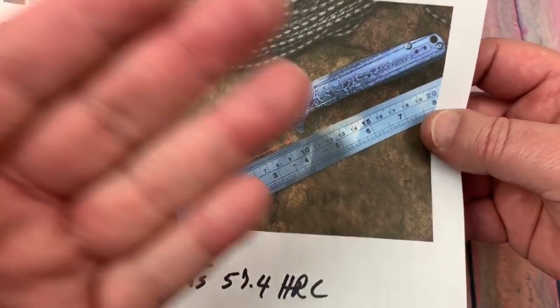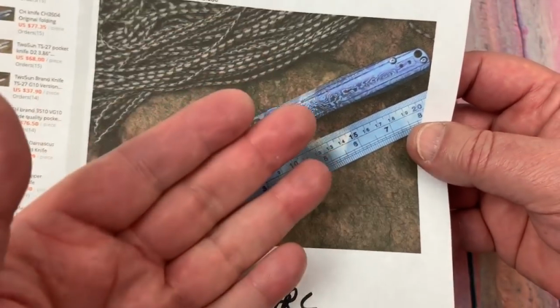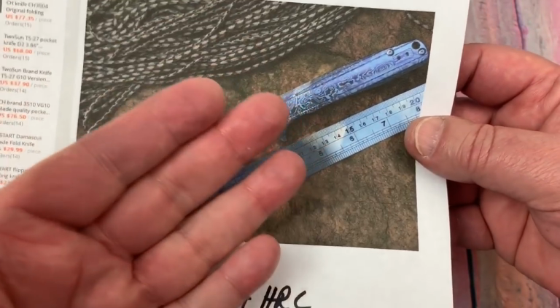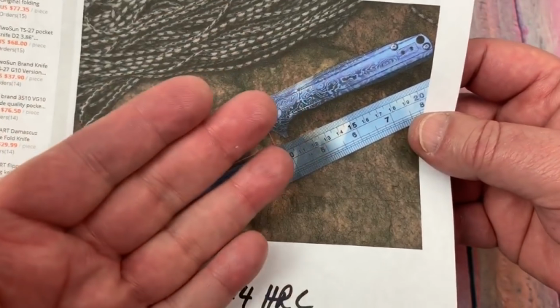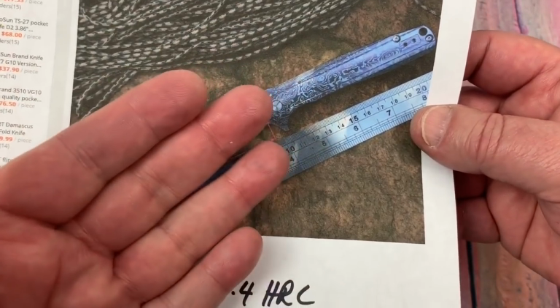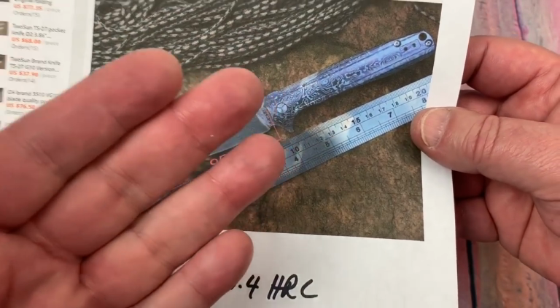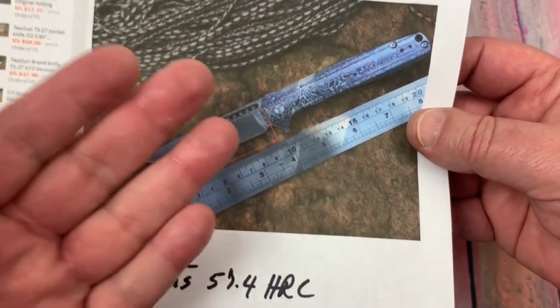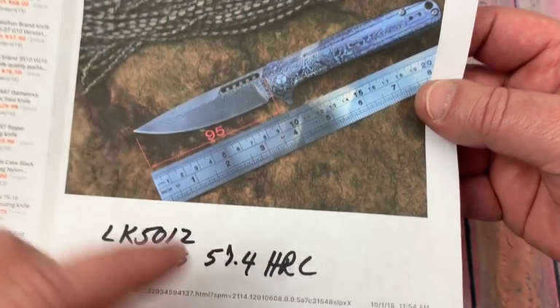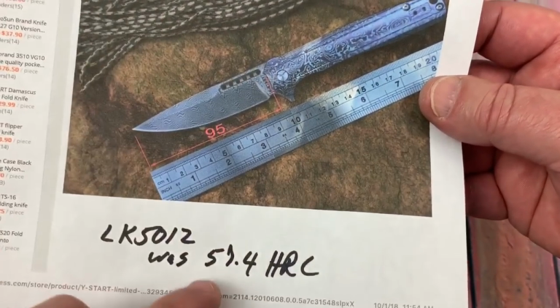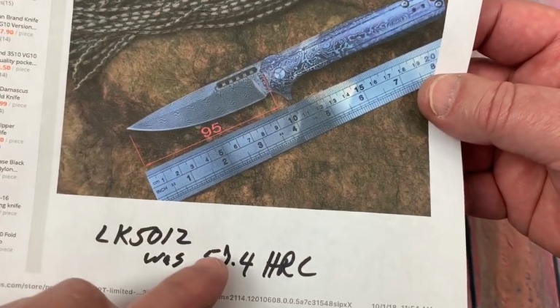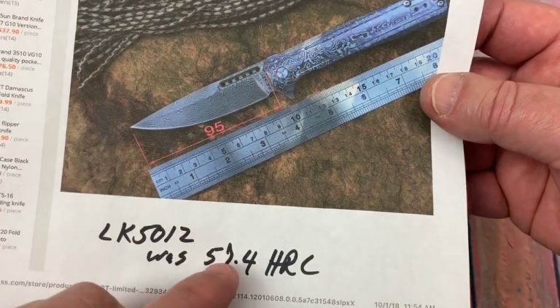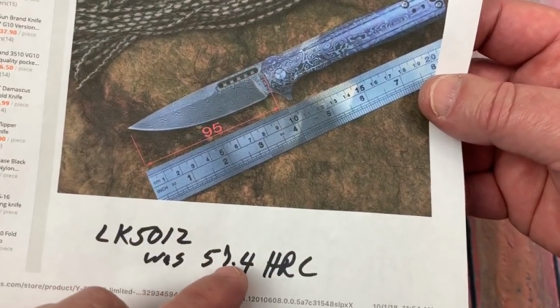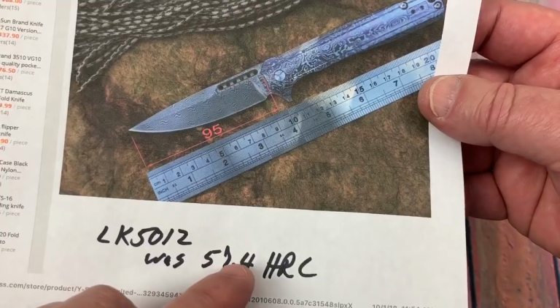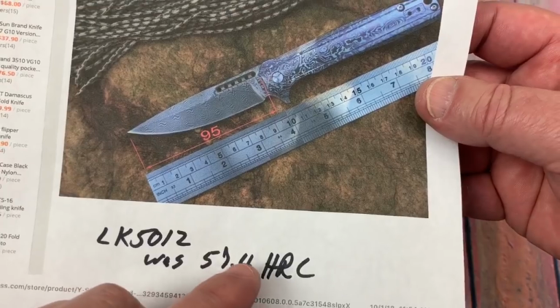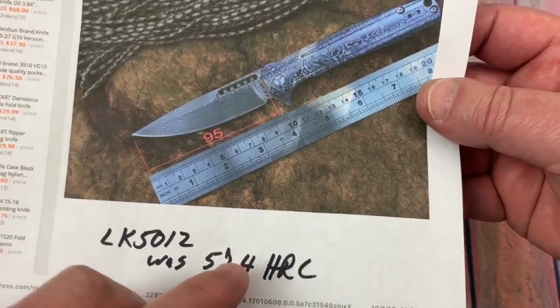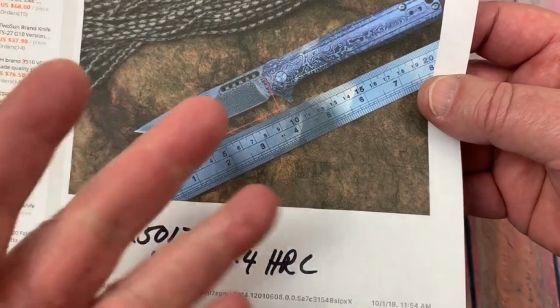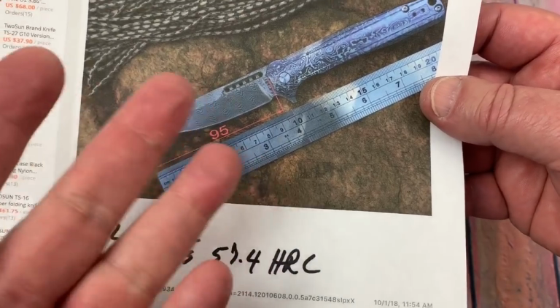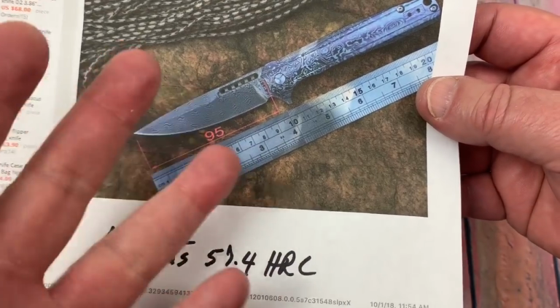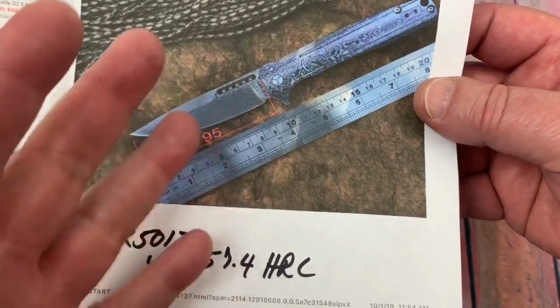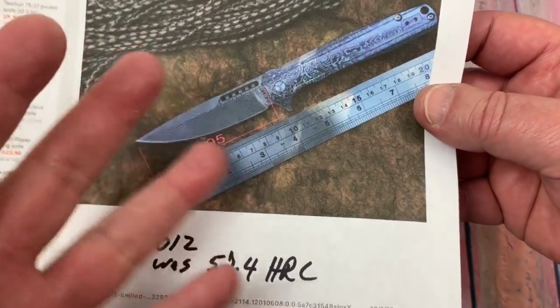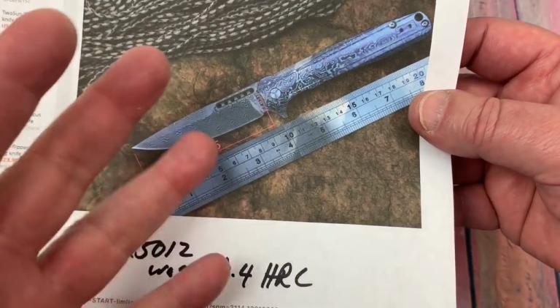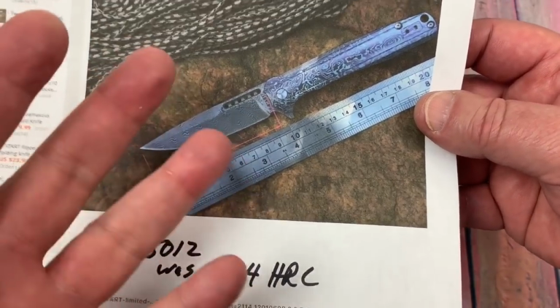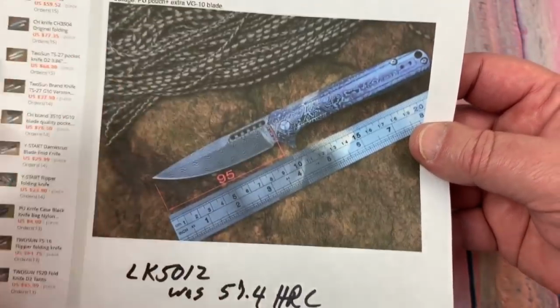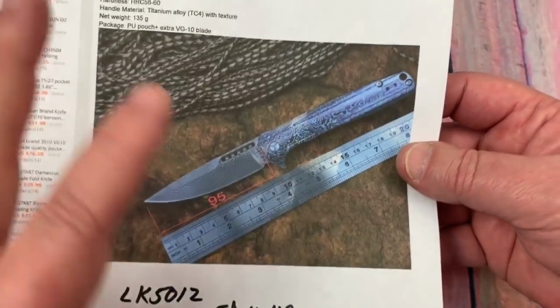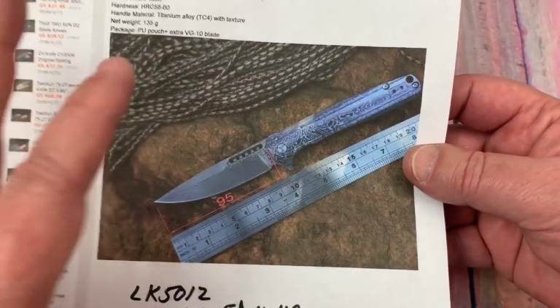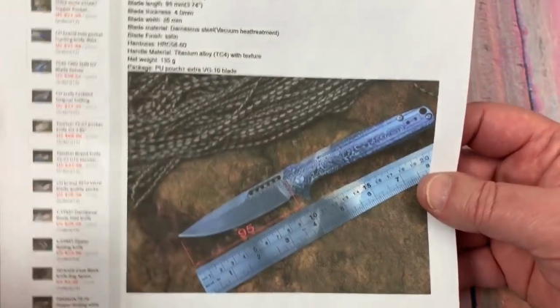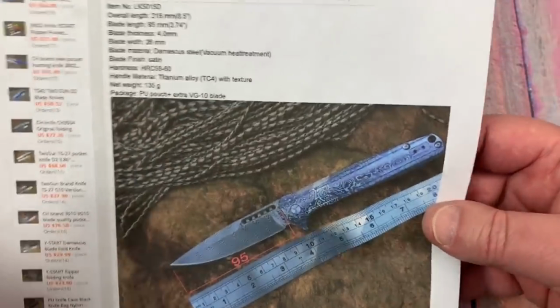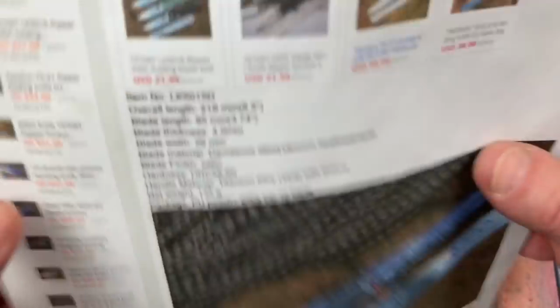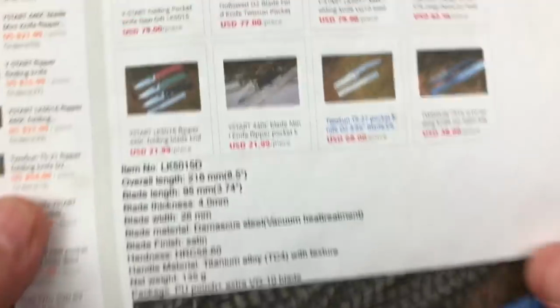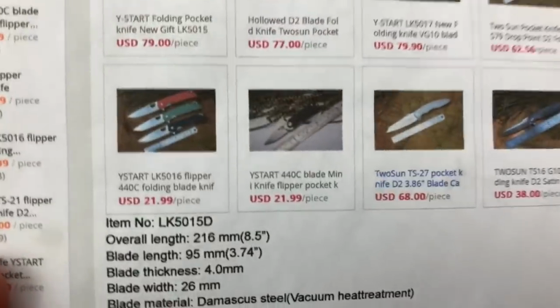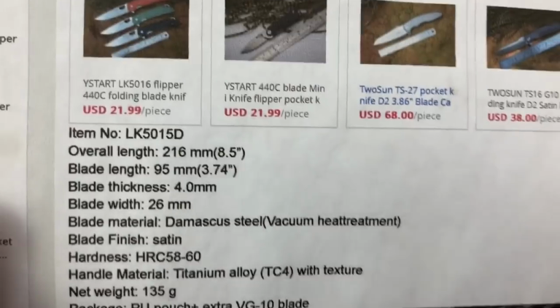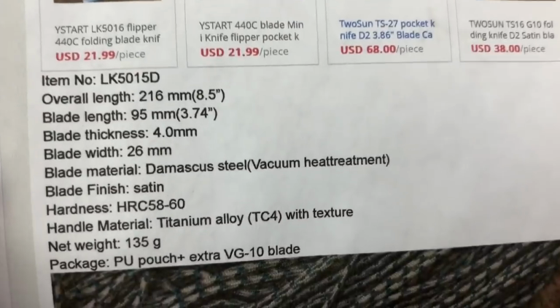The Spyderco Endura we tested was a 57.8 HRC — so that just kind of gives you that comparison.